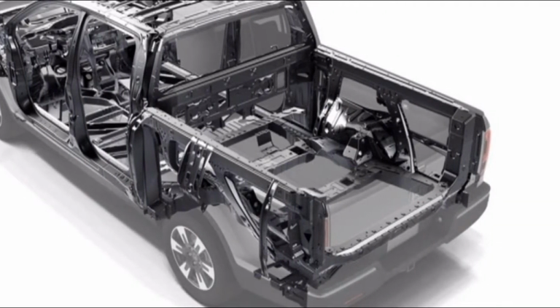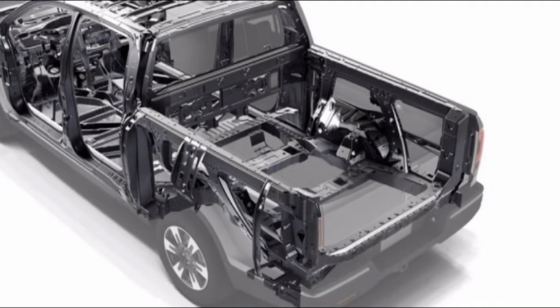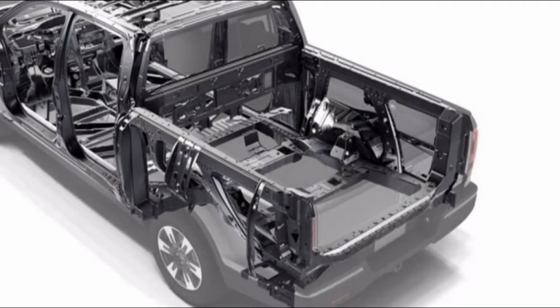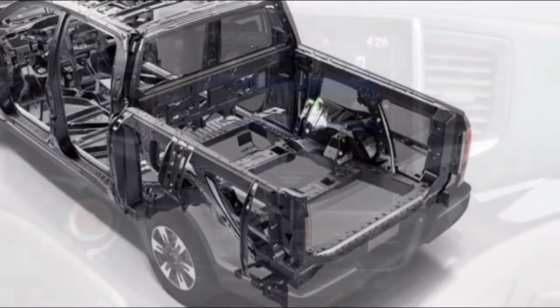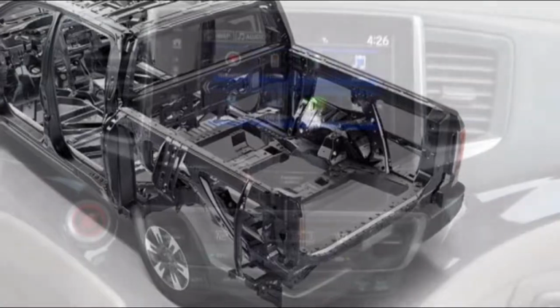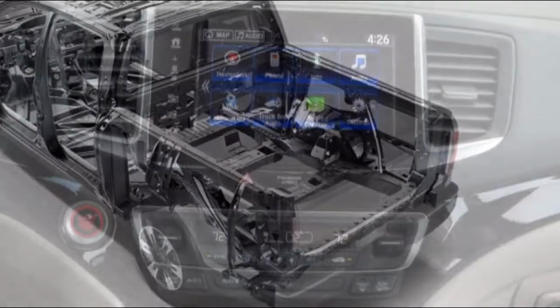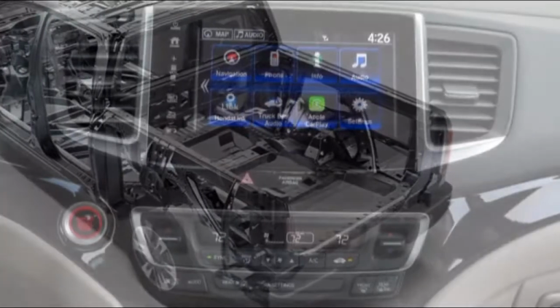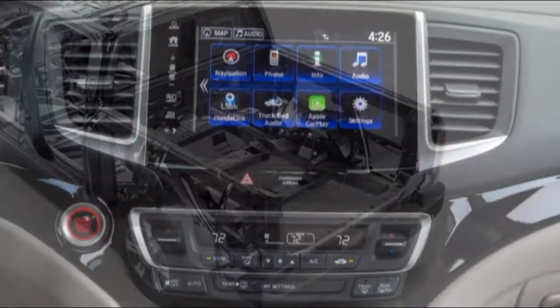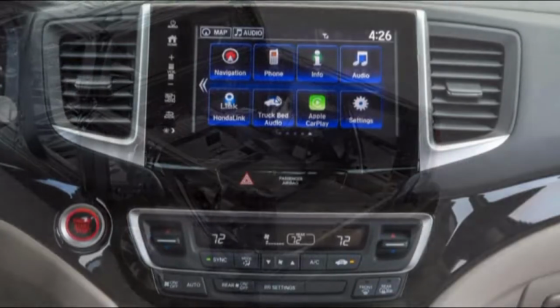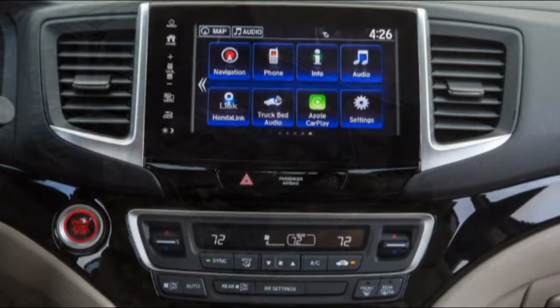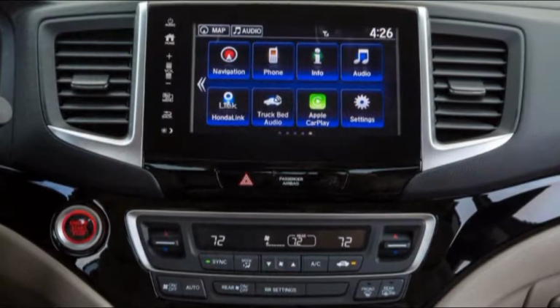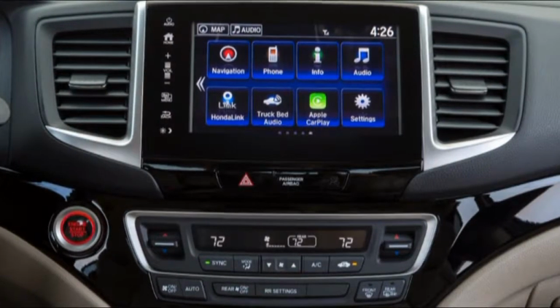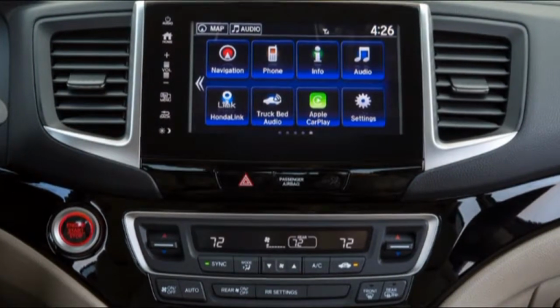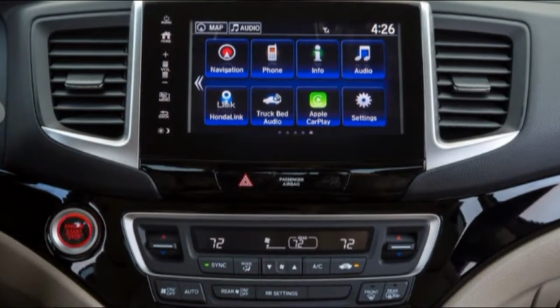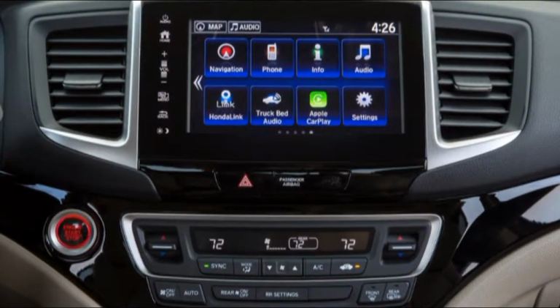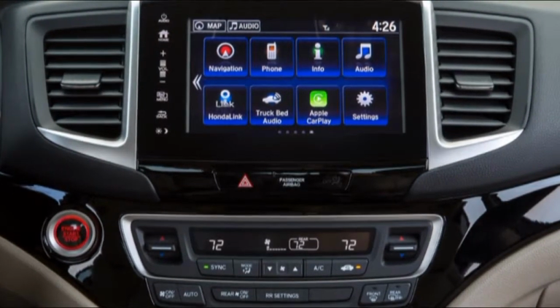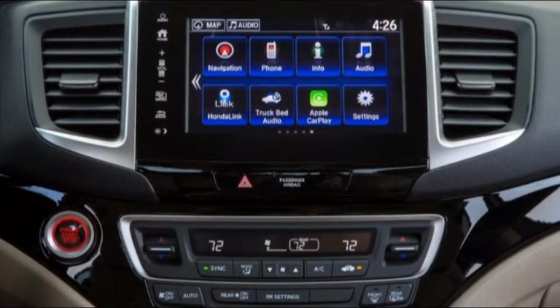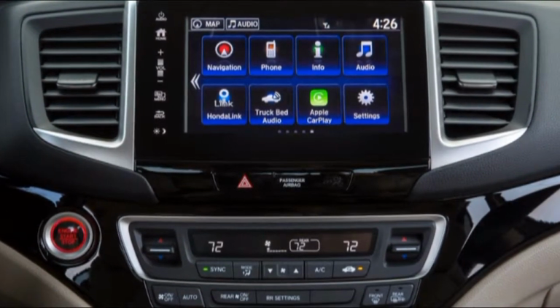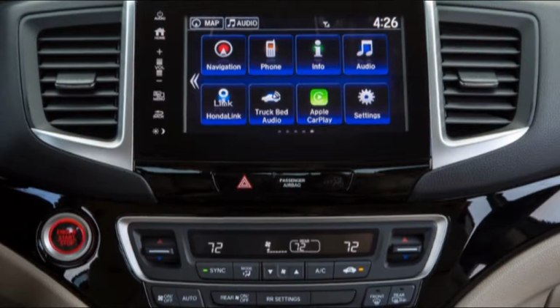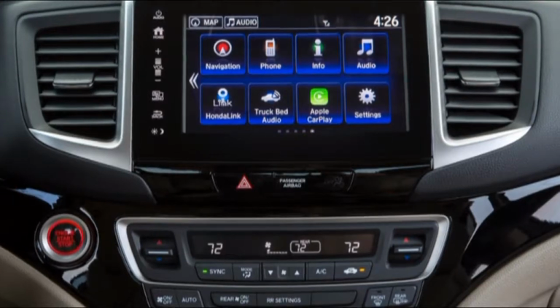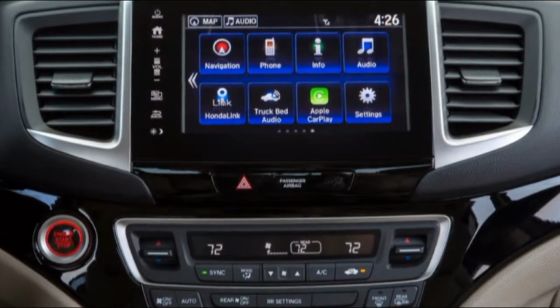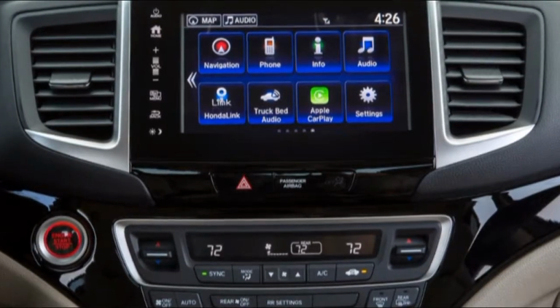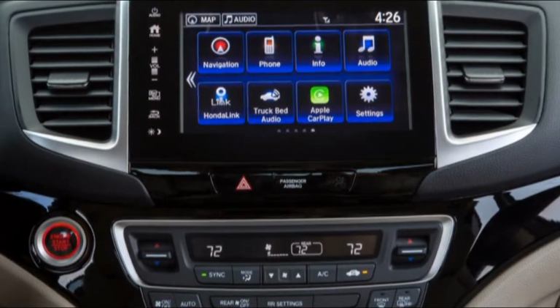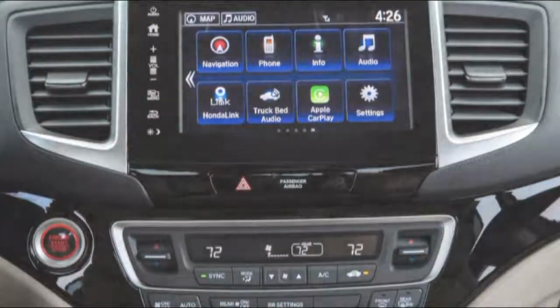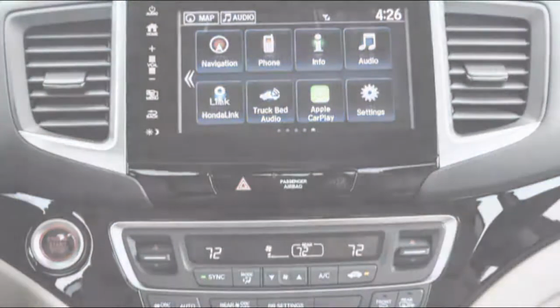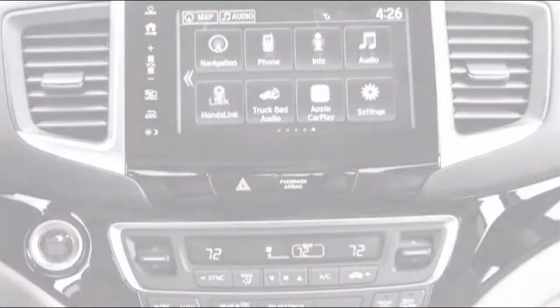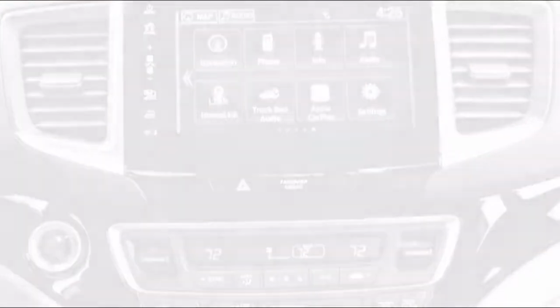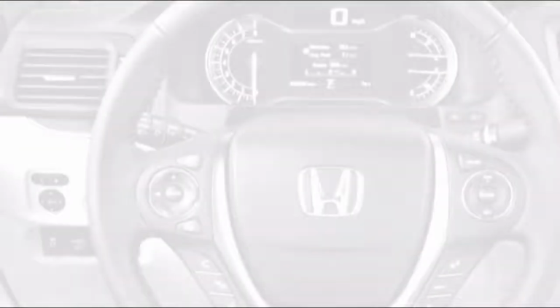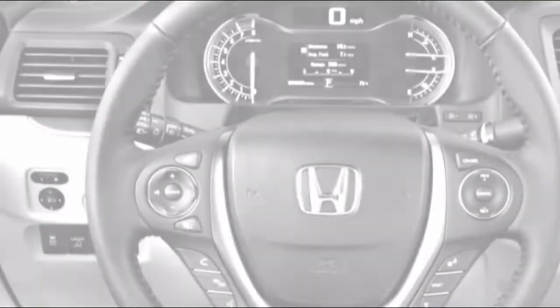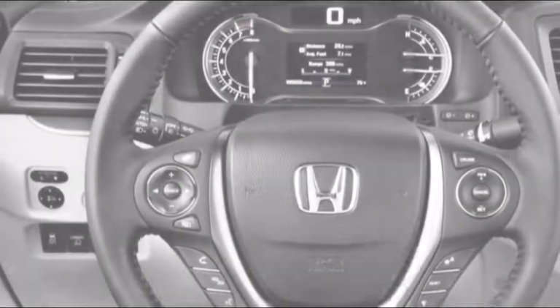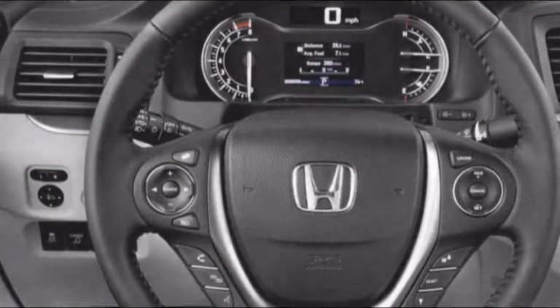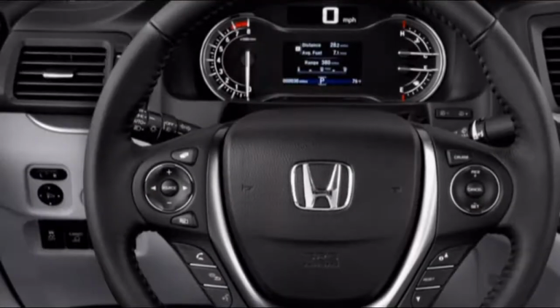All in, the priciest 2019 Corolla Hatchback — a XSE with the preferred package, adaptive headlights, and $395 worth of Blizzard Pearl White paint — will be estimated at $27,420.